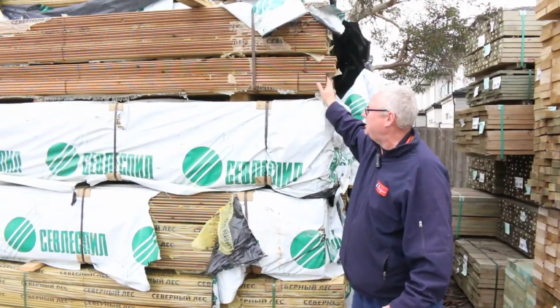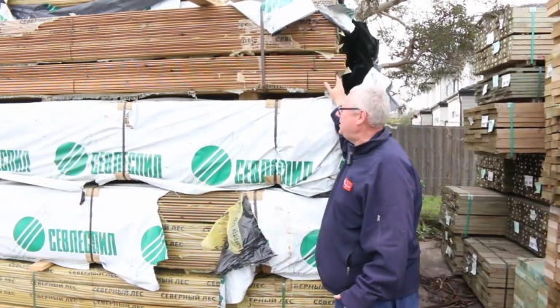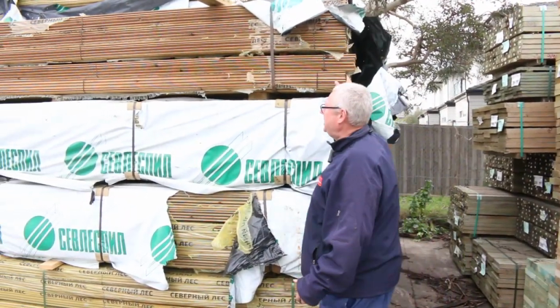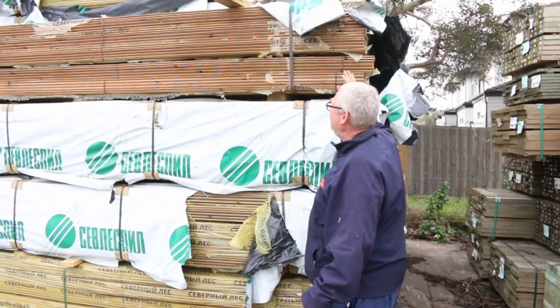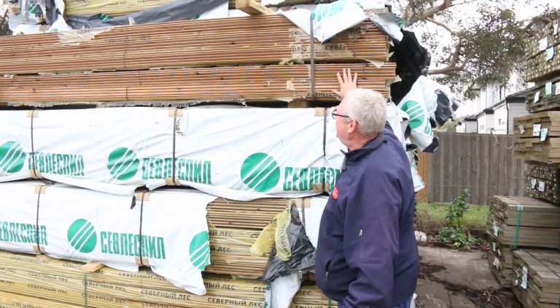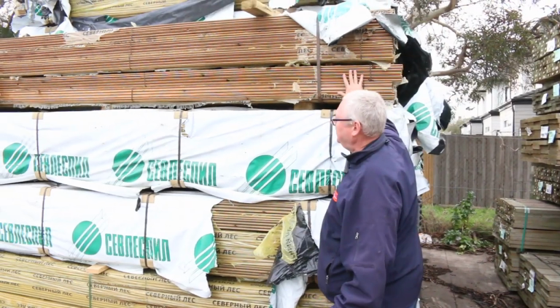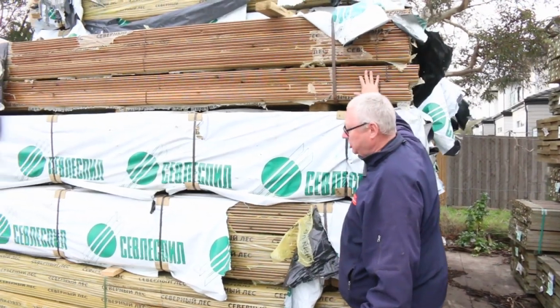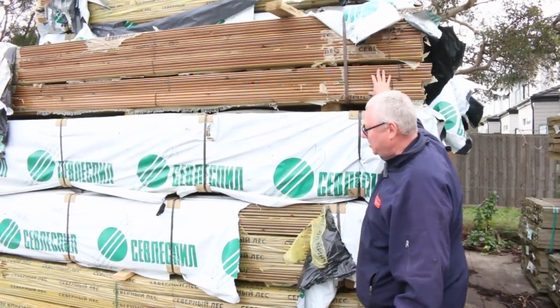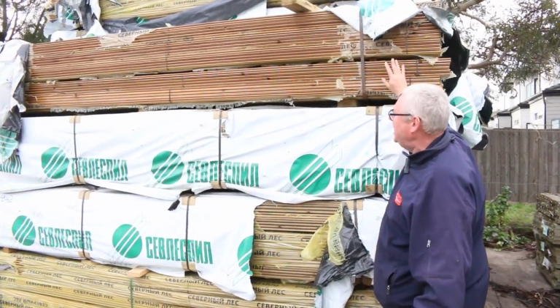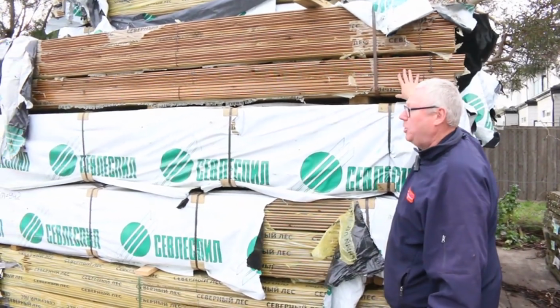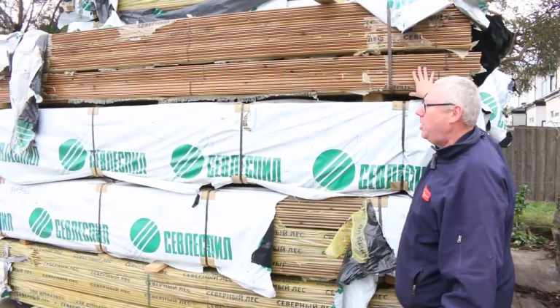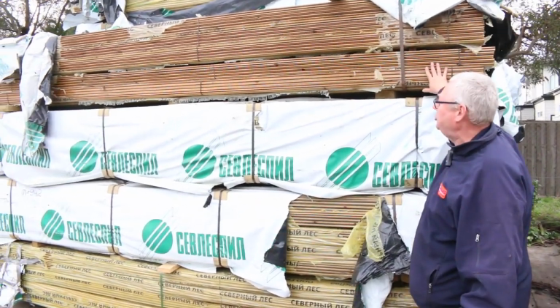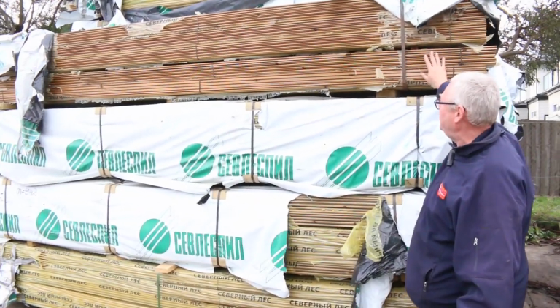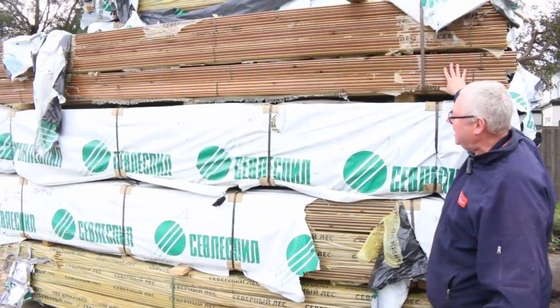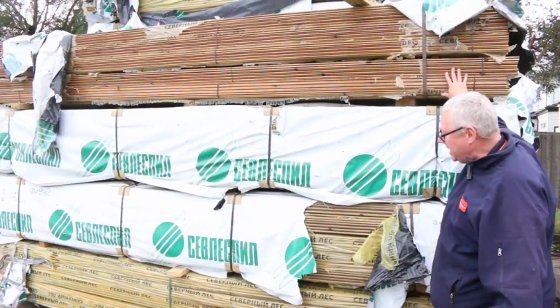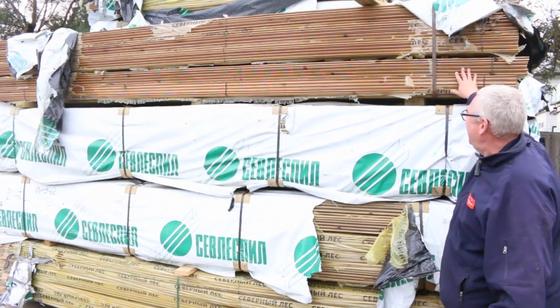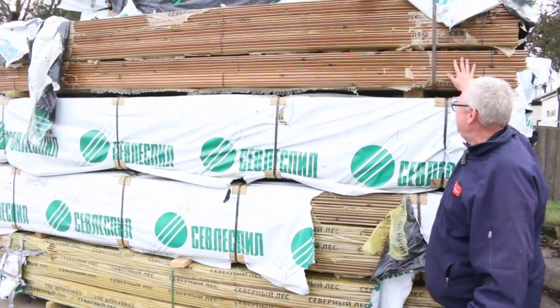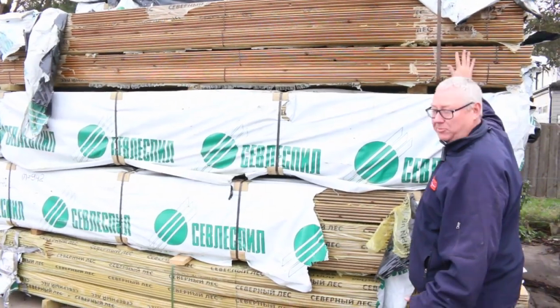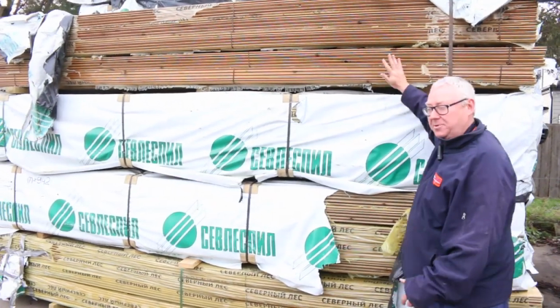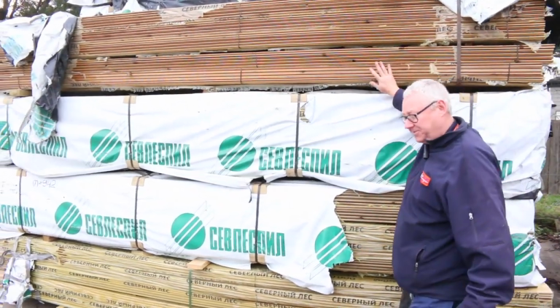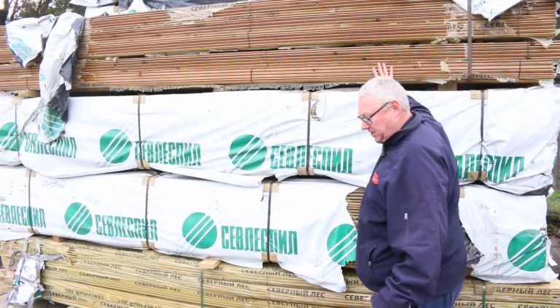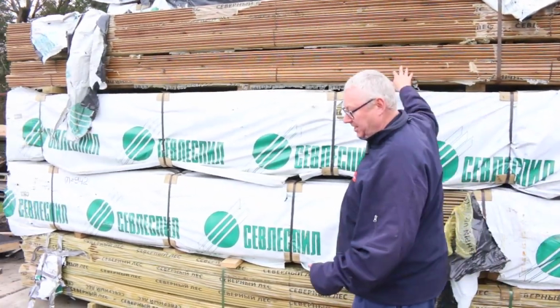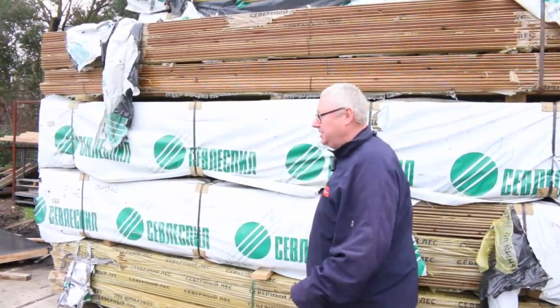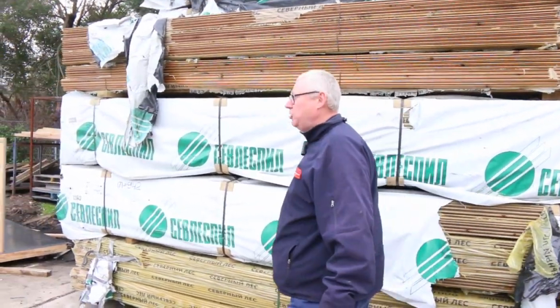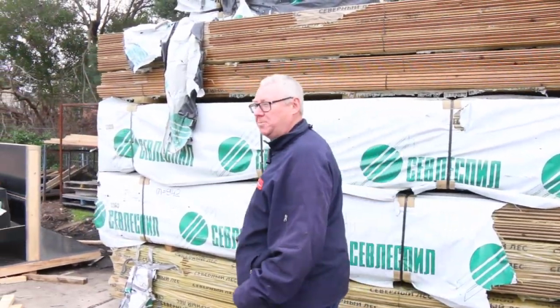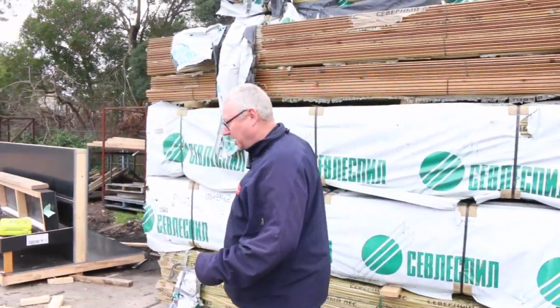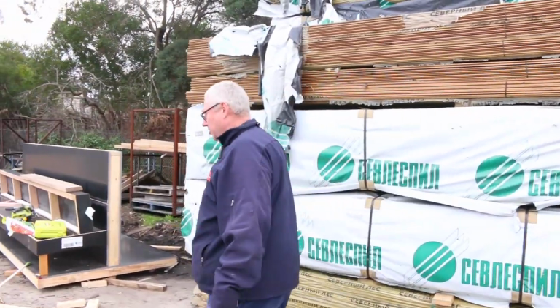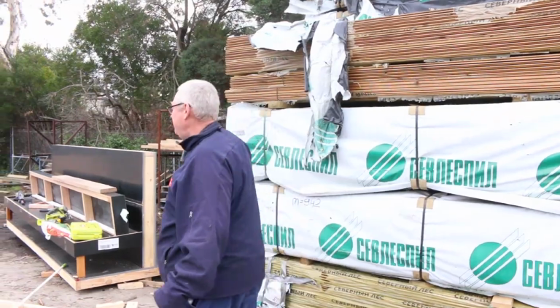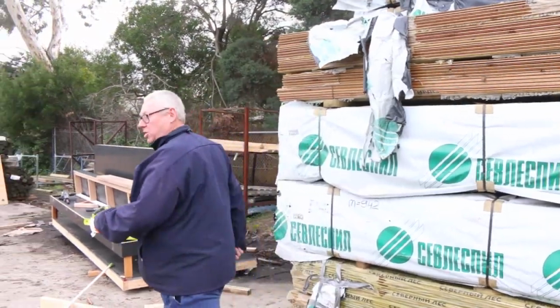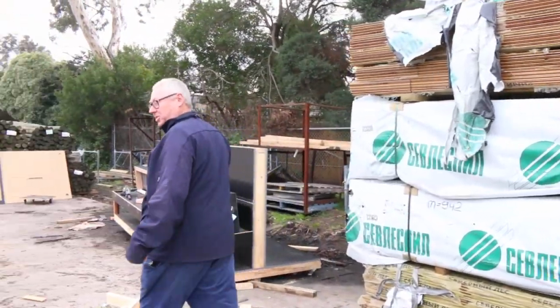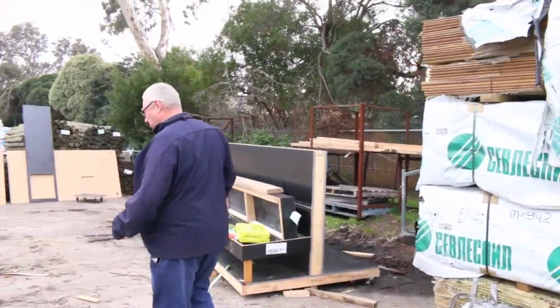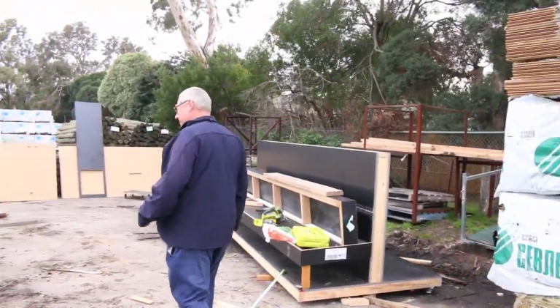Starting right down the back there, we've got a few more packs of the shiplap cladding. That's the Baltic pine treated shiplap cladding there. It's been really popular stuff, so it's been selling nice and cheap too. Lots and lots of stock to look at.